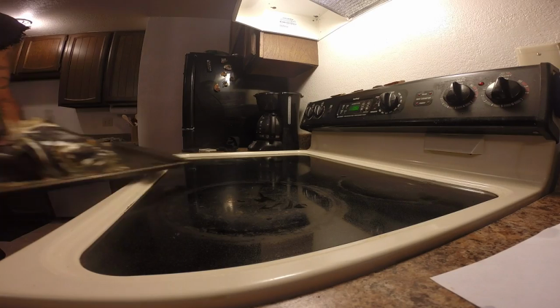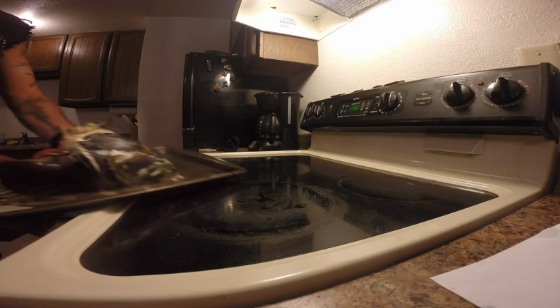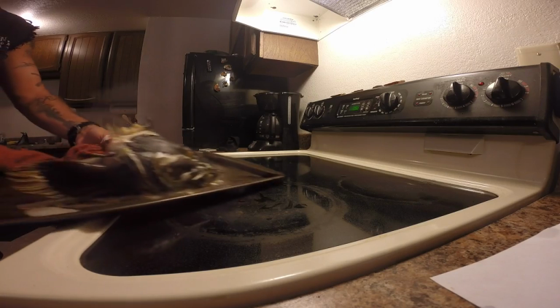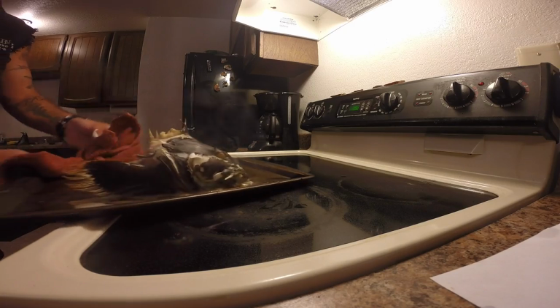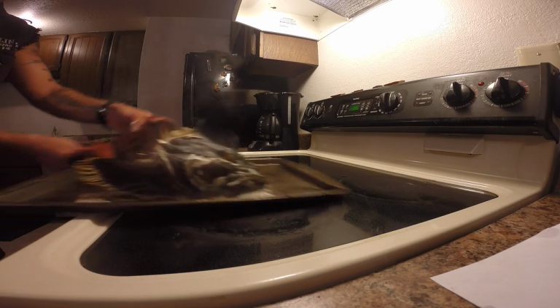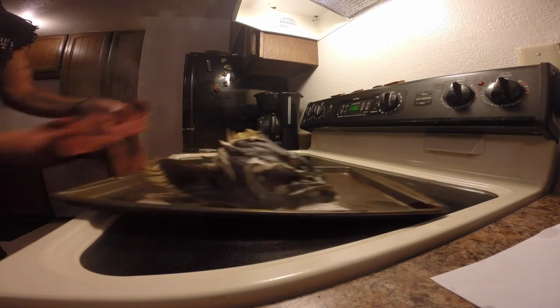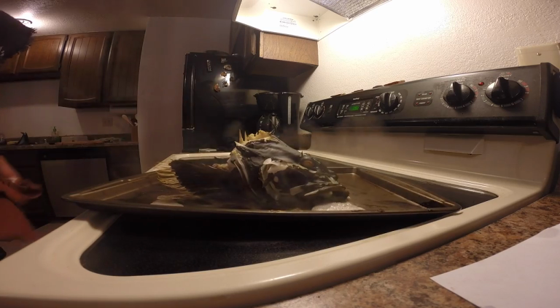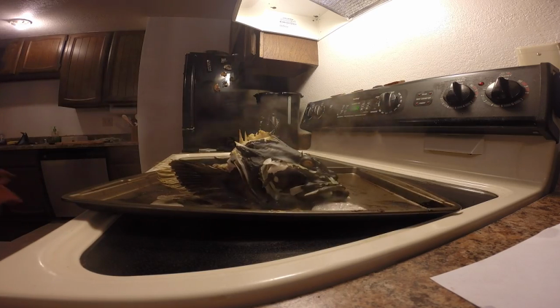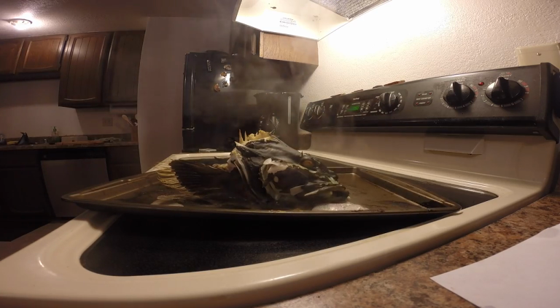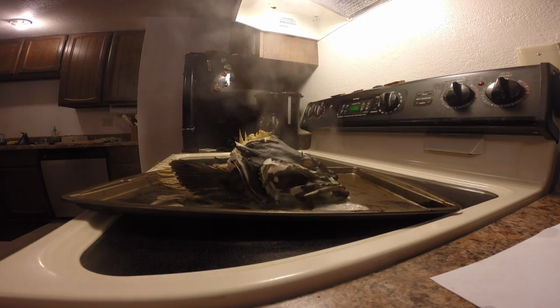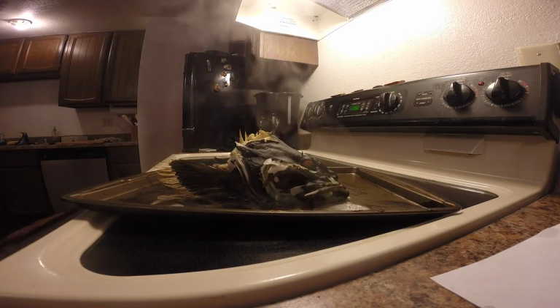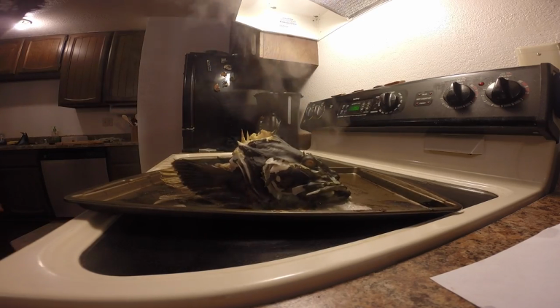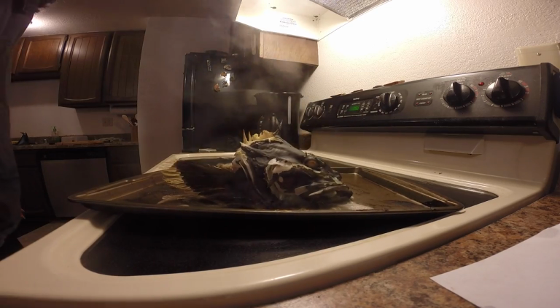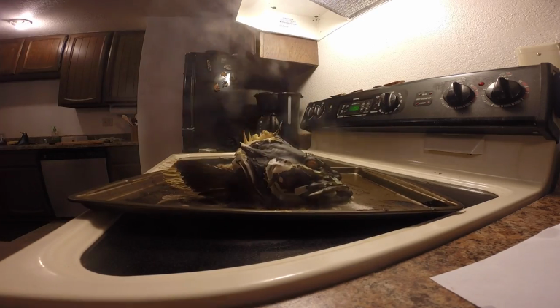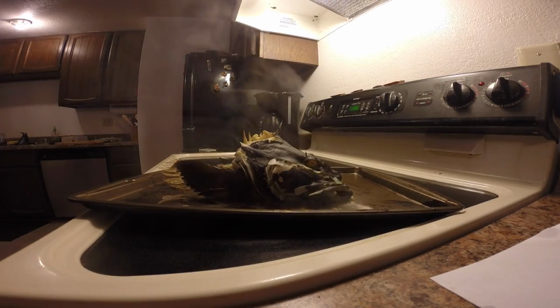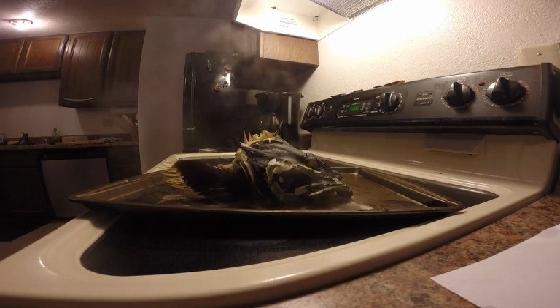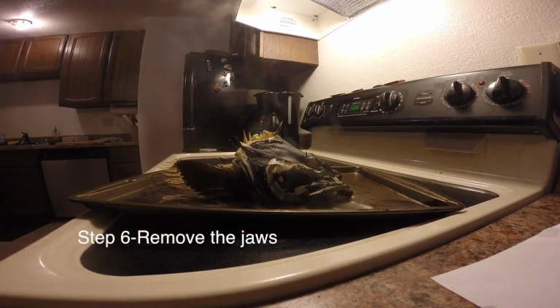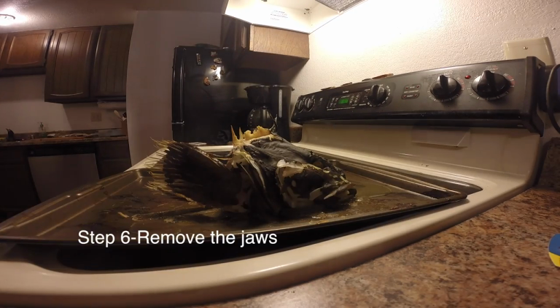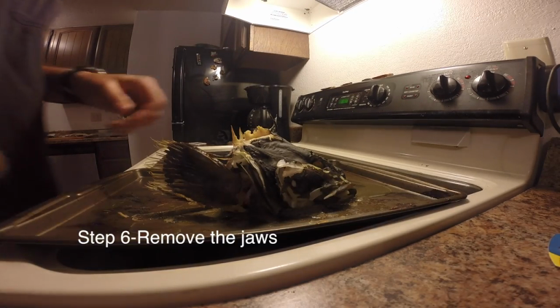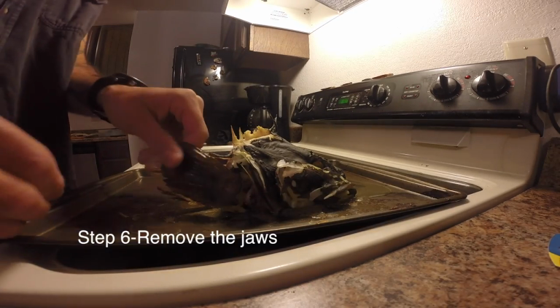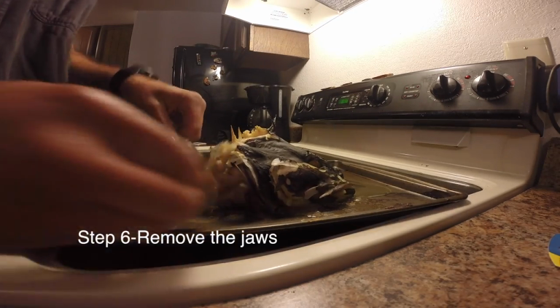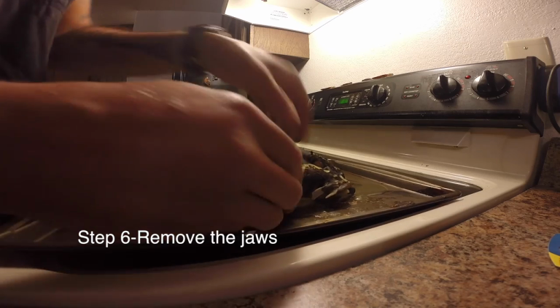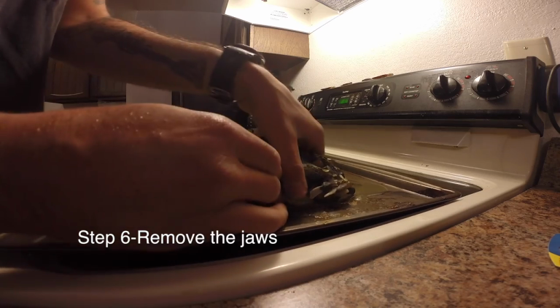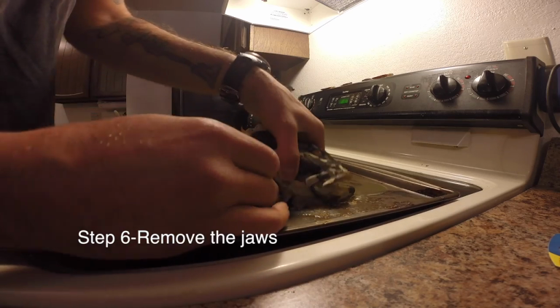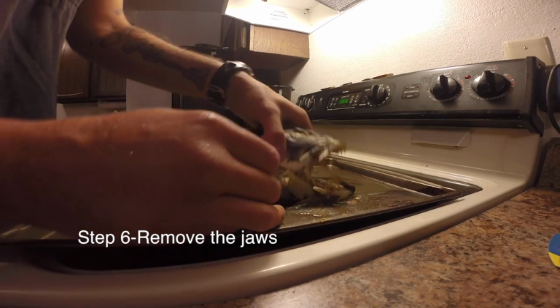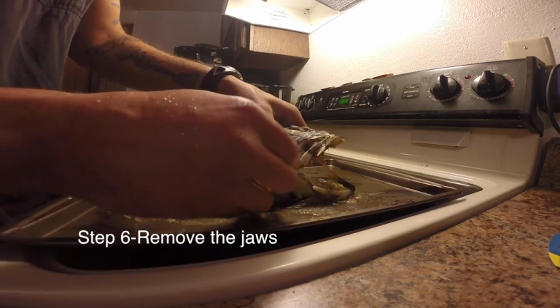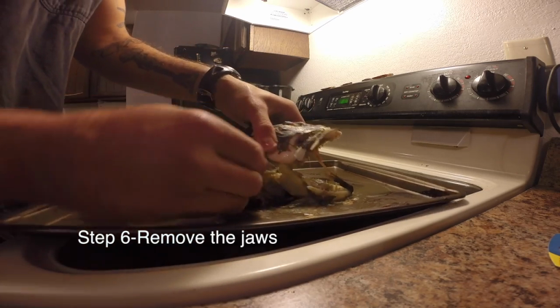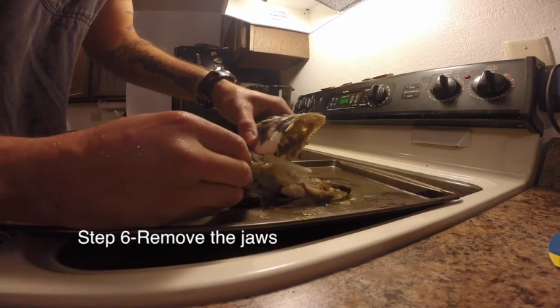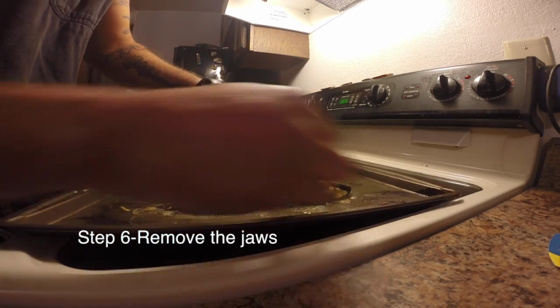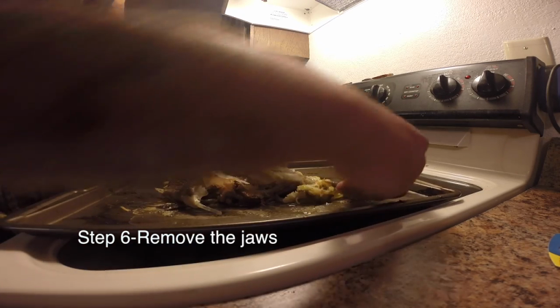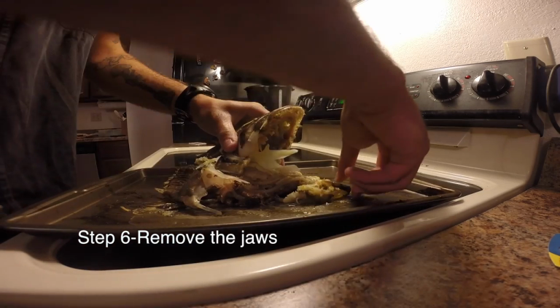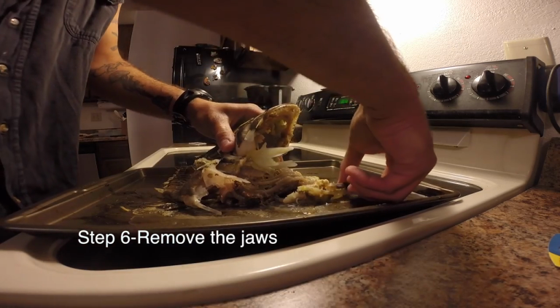Take it out and let it cool a little bit. Then just dig in and pull out the jaws — it should be really easy to get them out now.